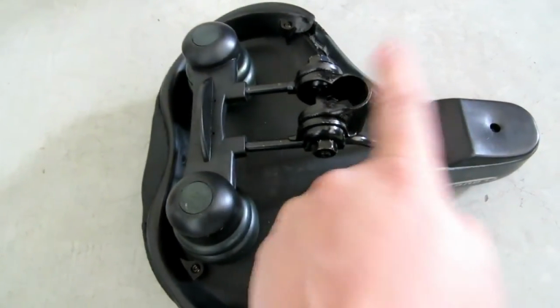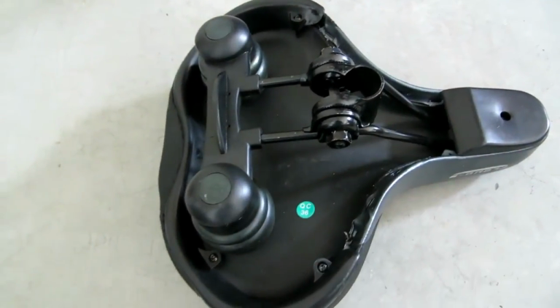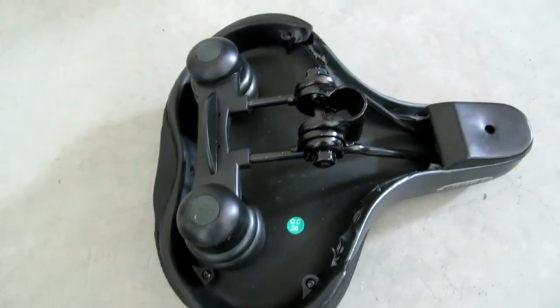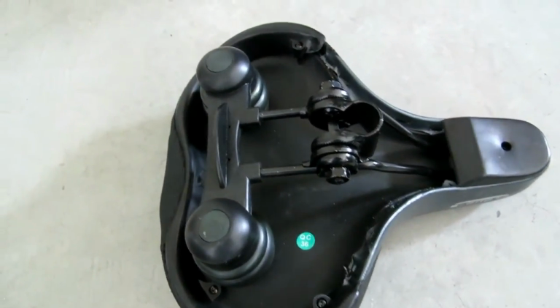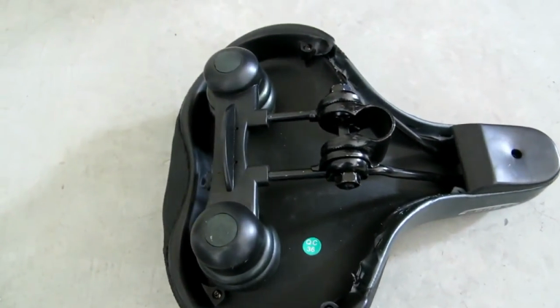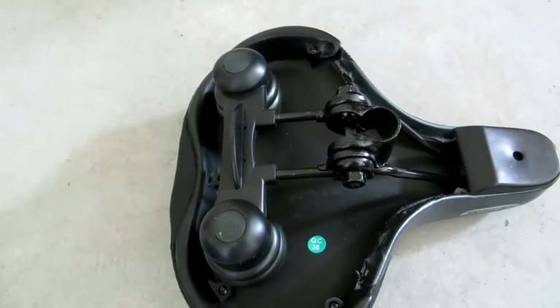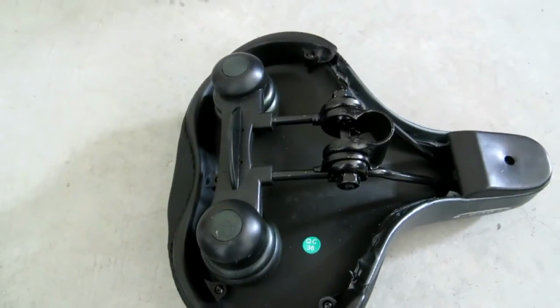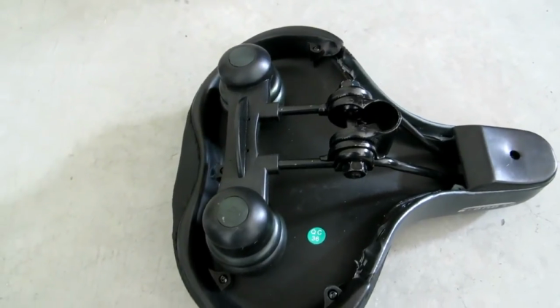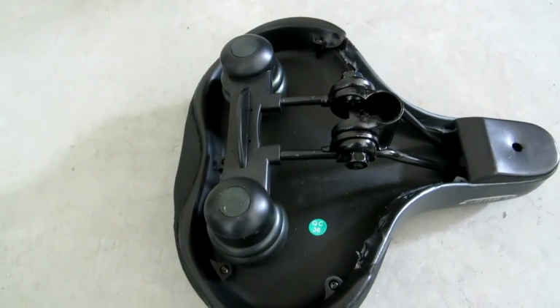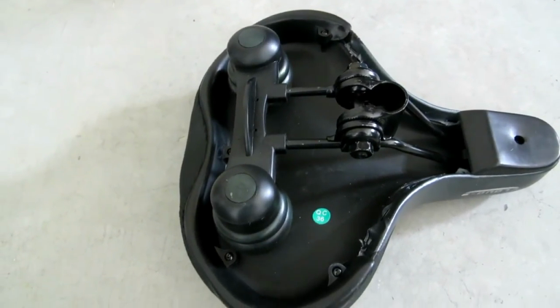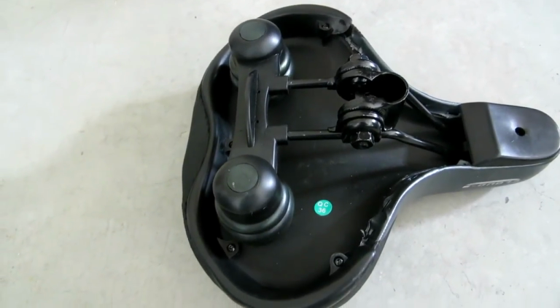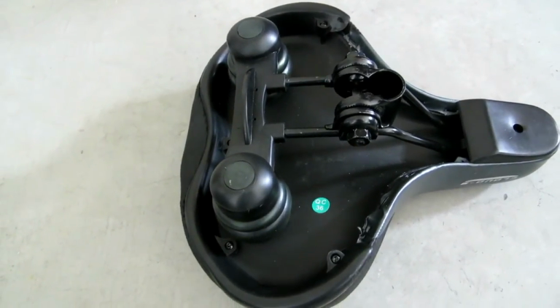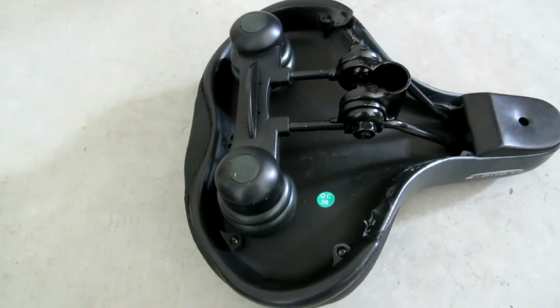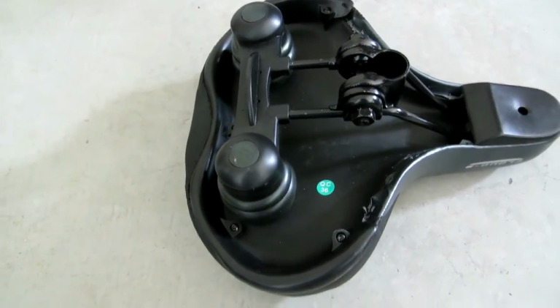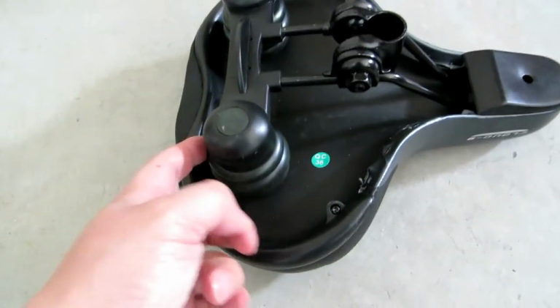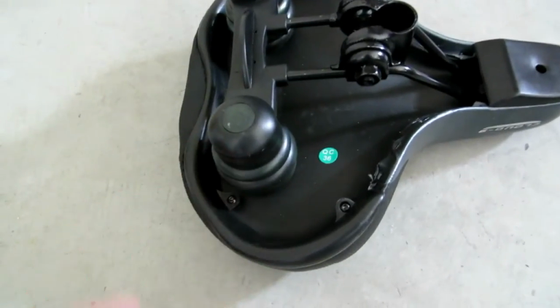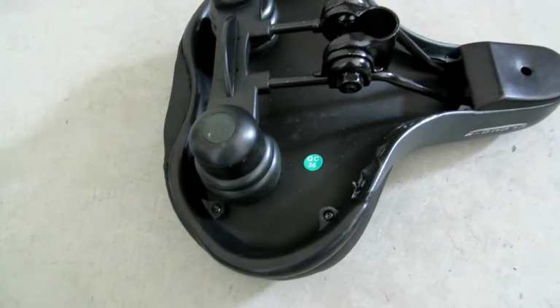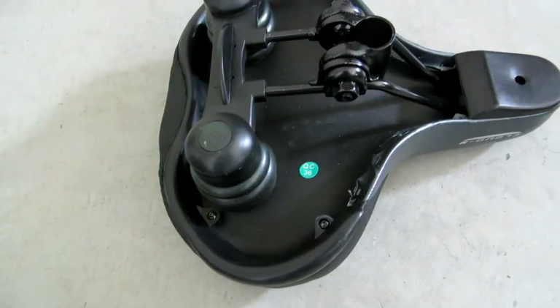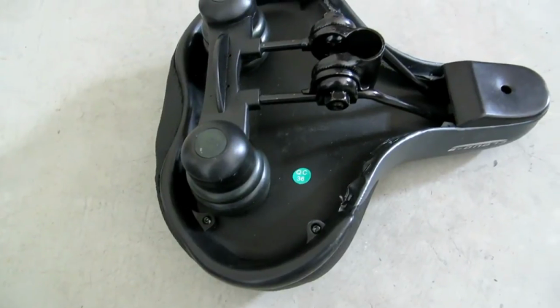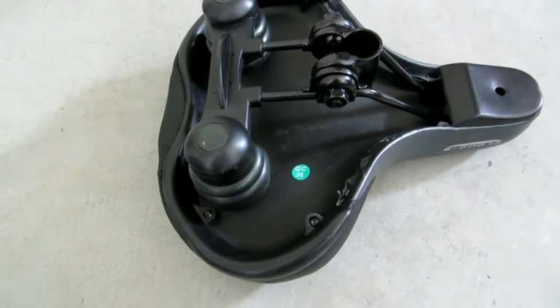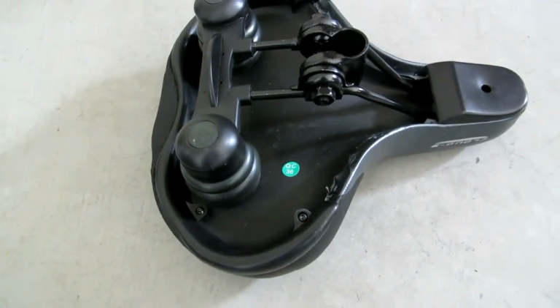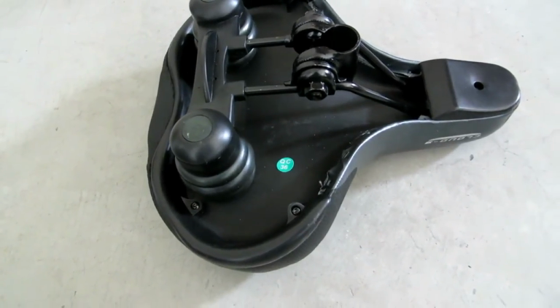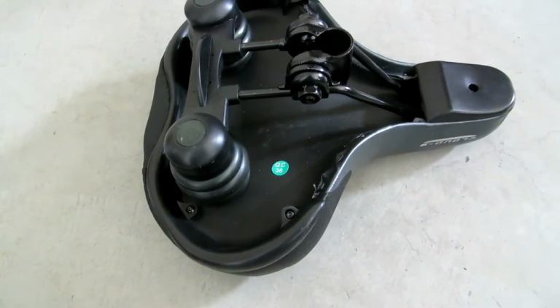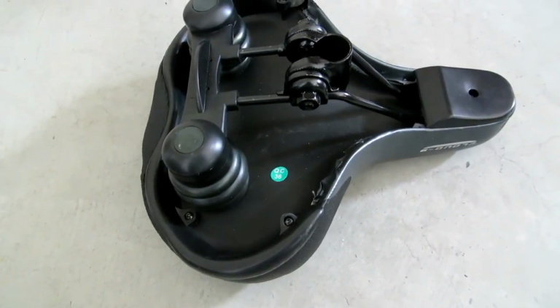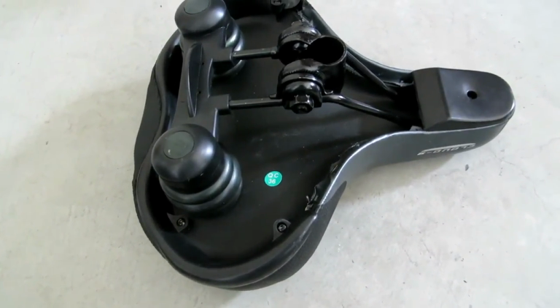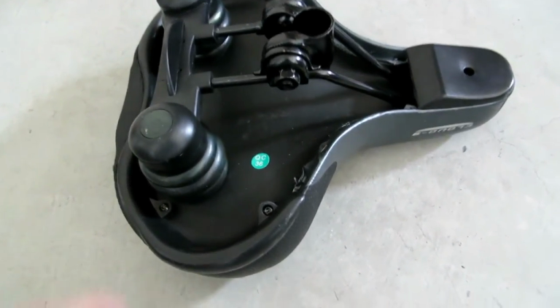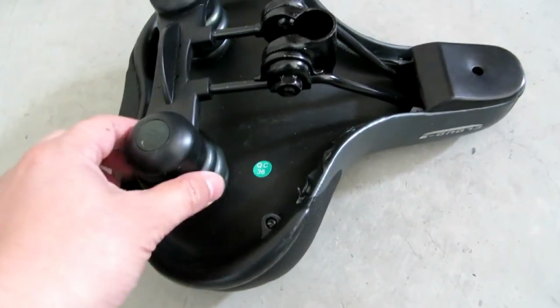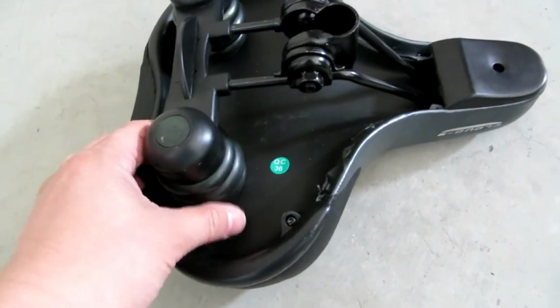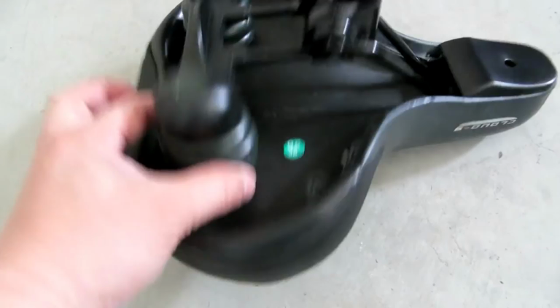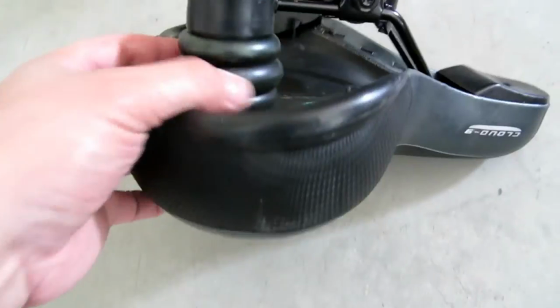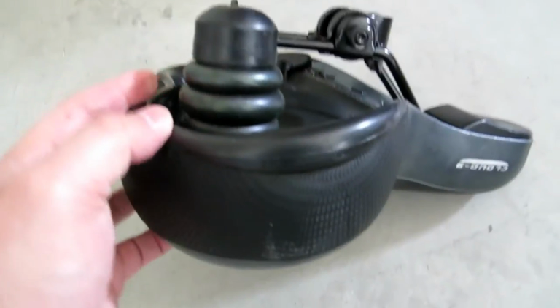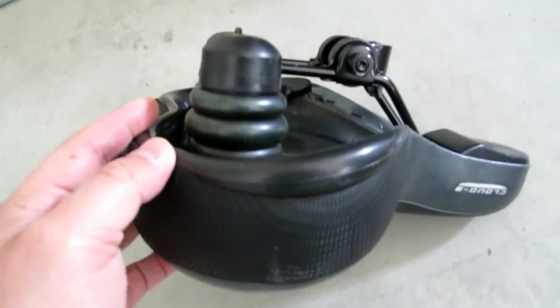Of course you need to mount this on your bike — you need to get the middle piece, which I'm just going to put on here. This one is different from the one I have on my cheap bike.